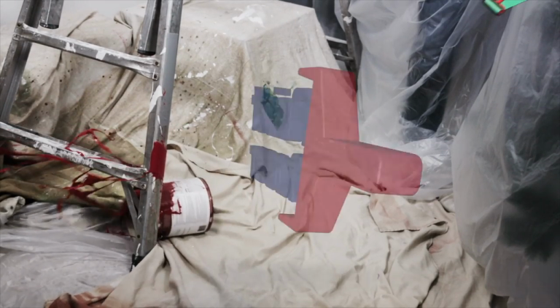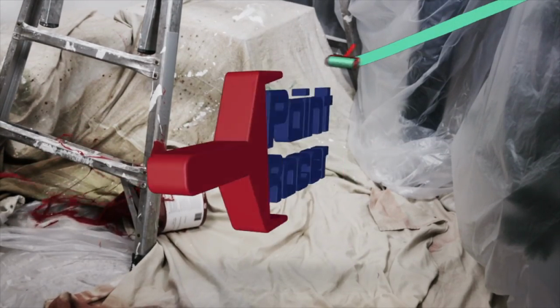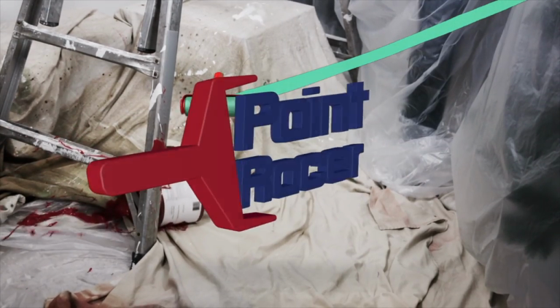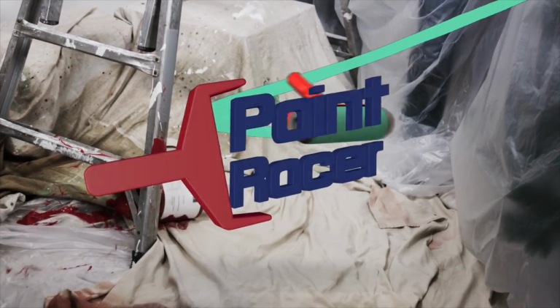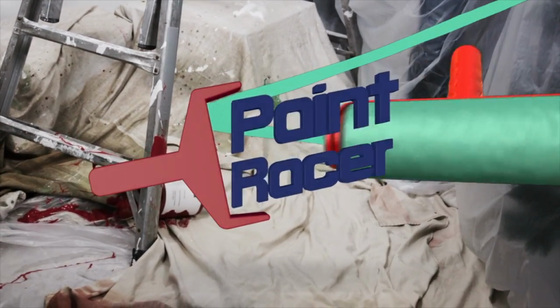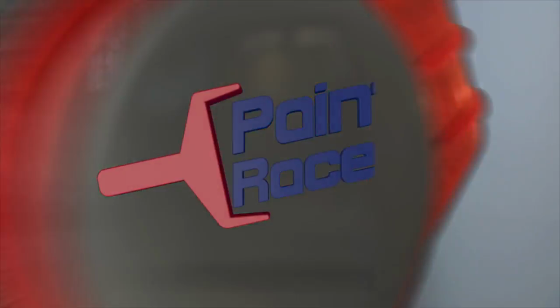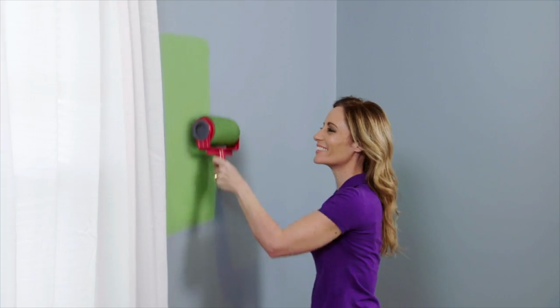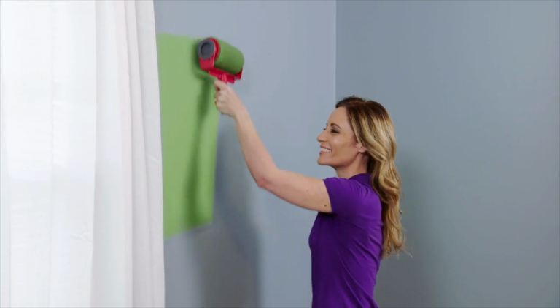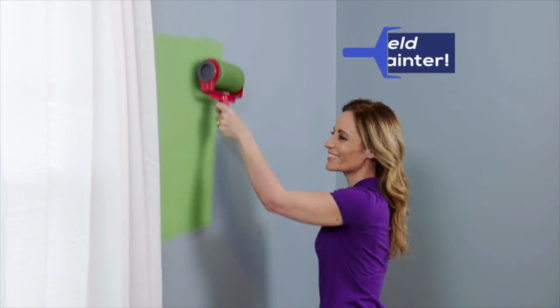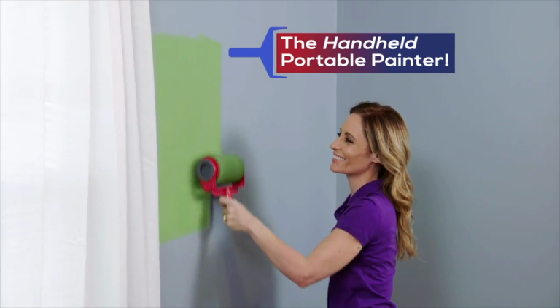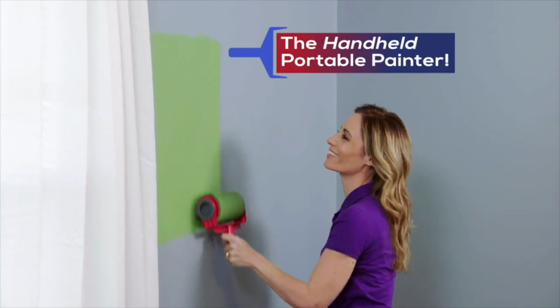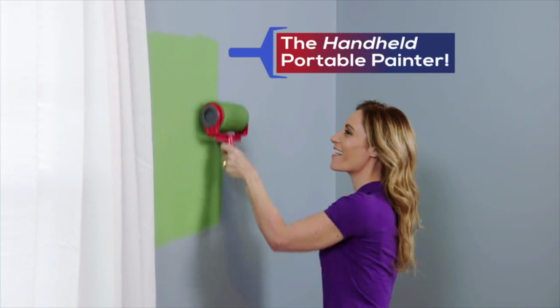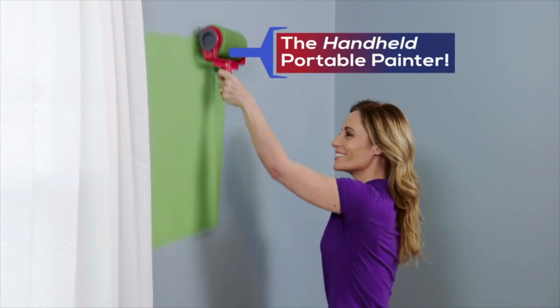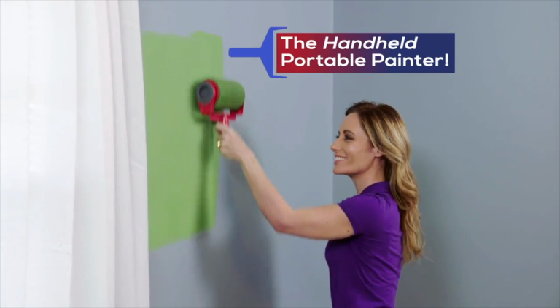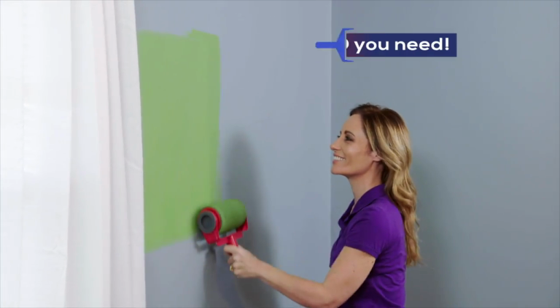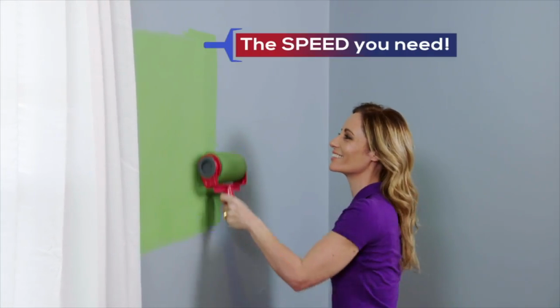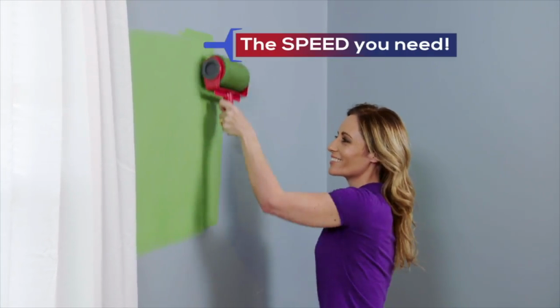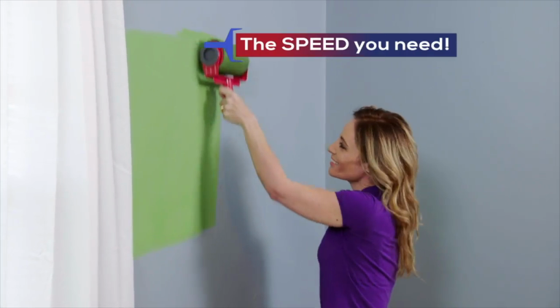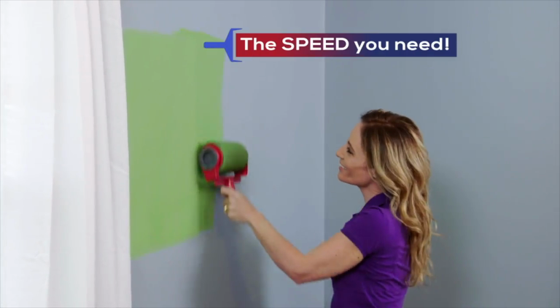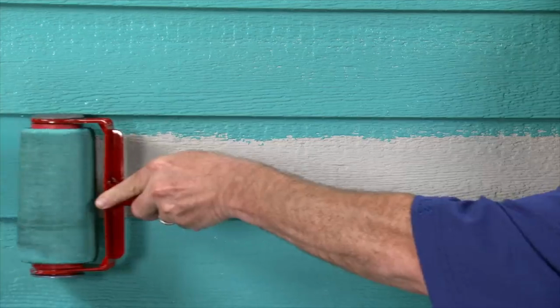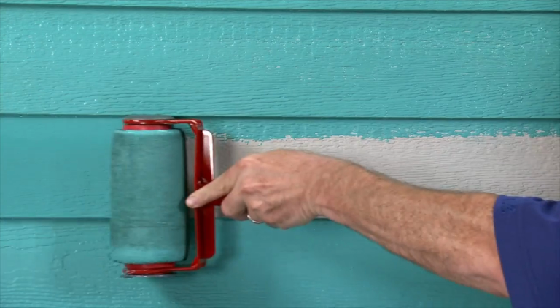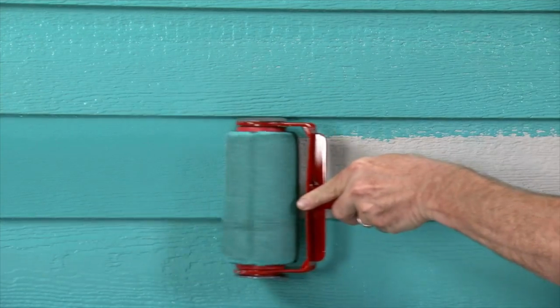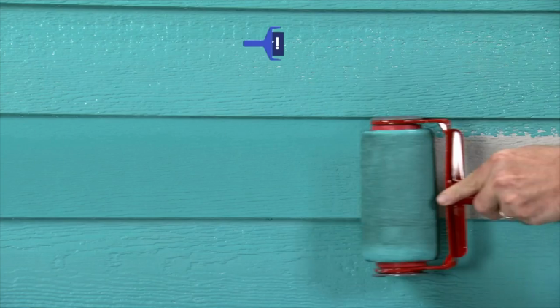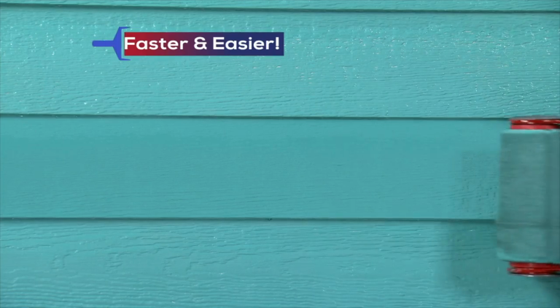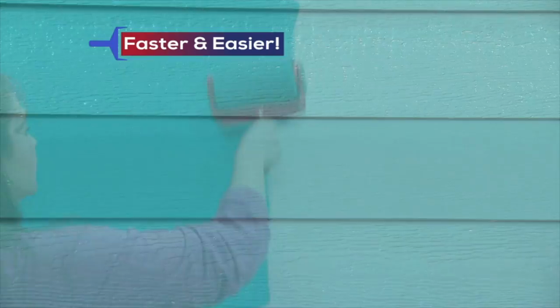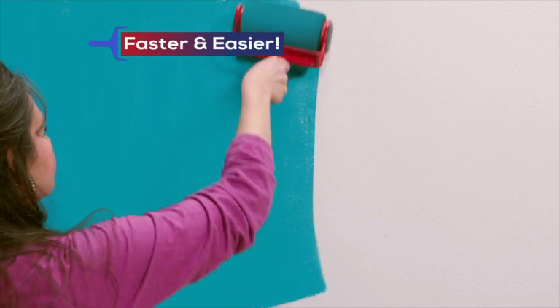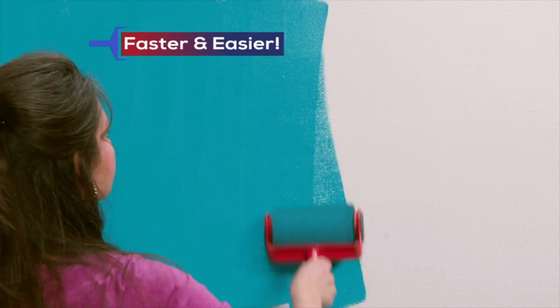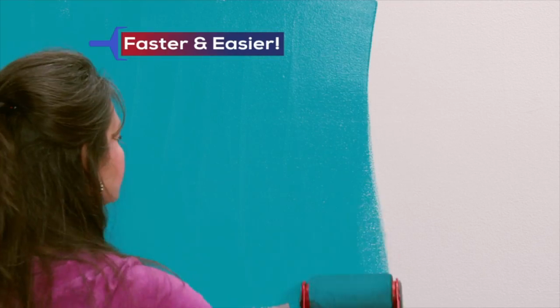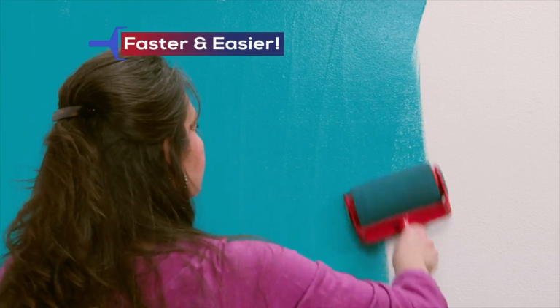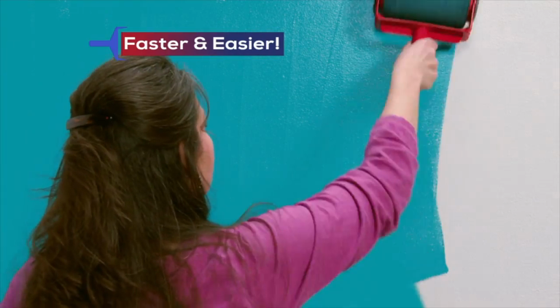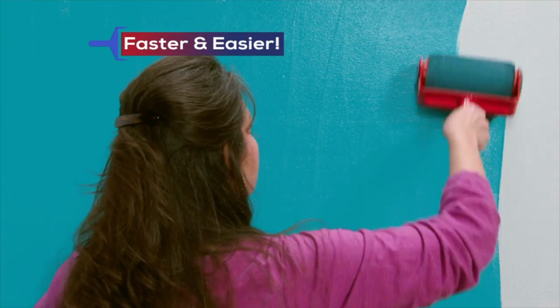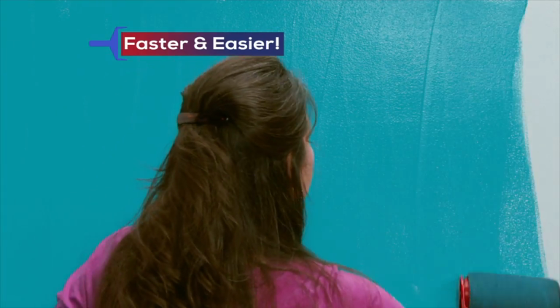Not anymore! Now there's Paint Racer, the incredible new handheld portable painter that gives you the speed you need to paint anything around your home faster and easier than you've ever seen before.